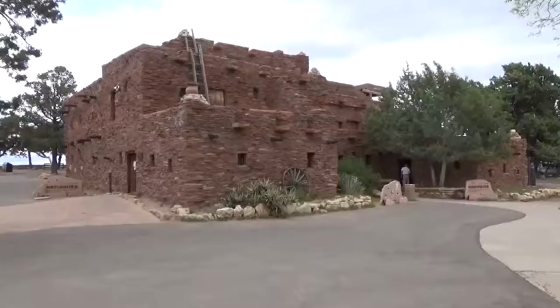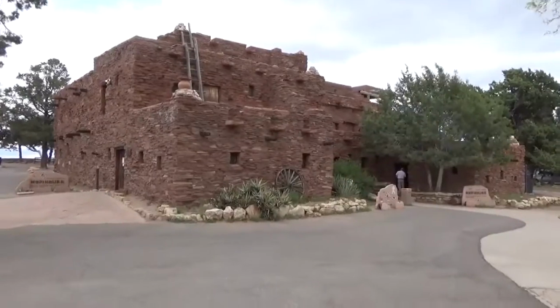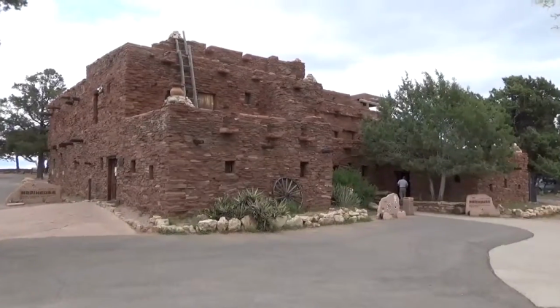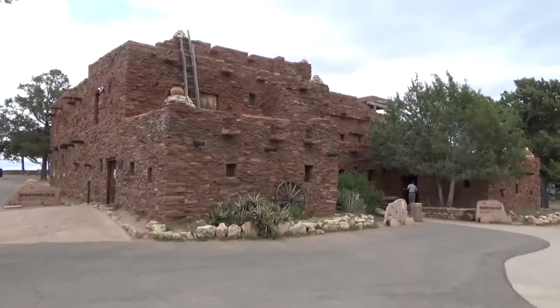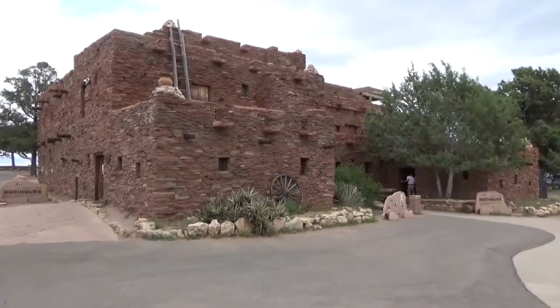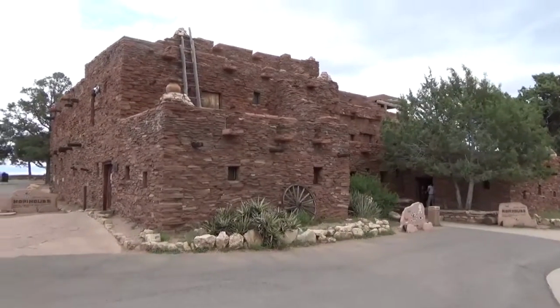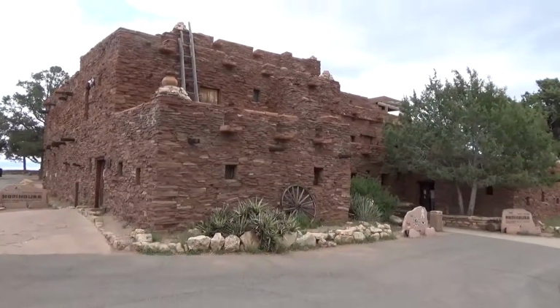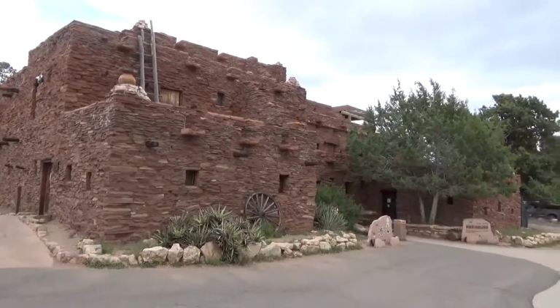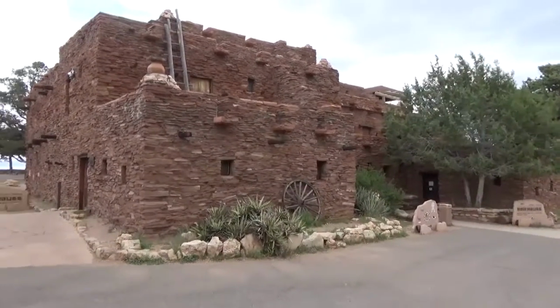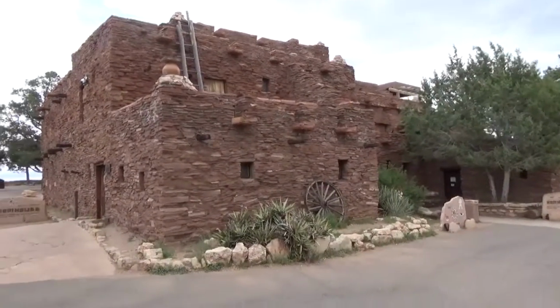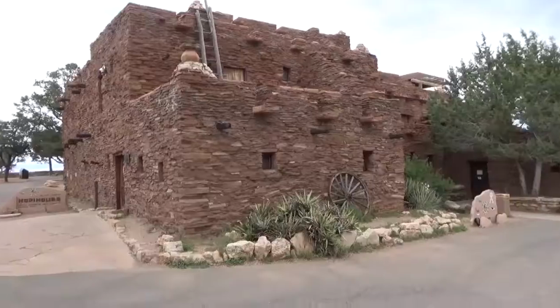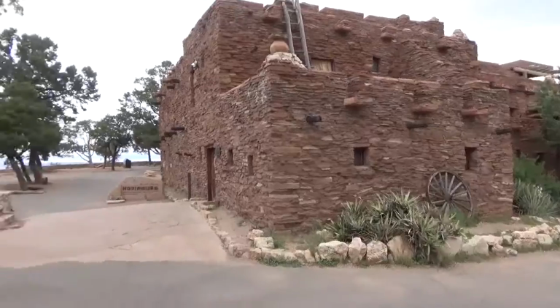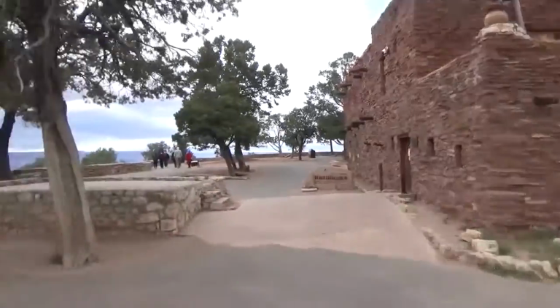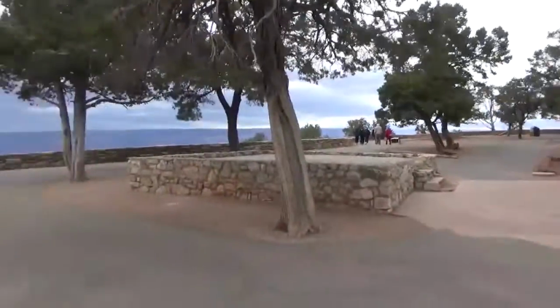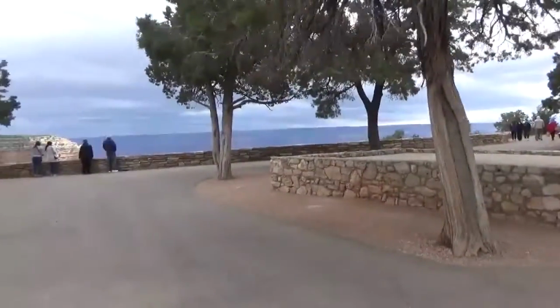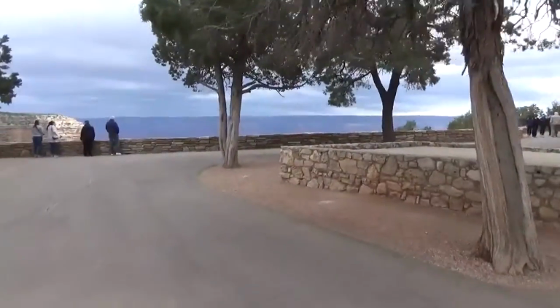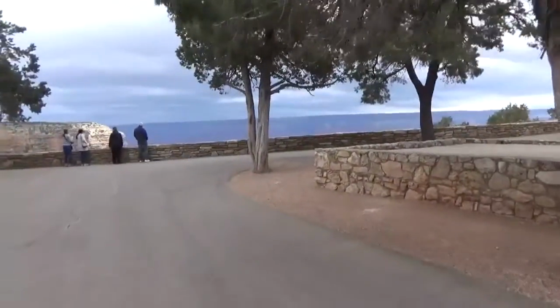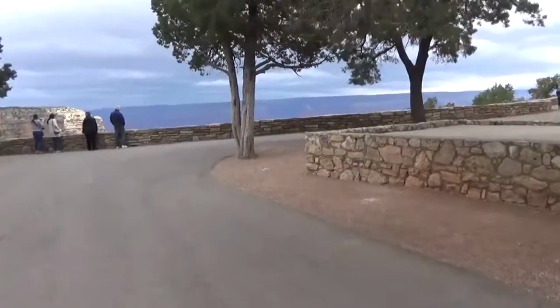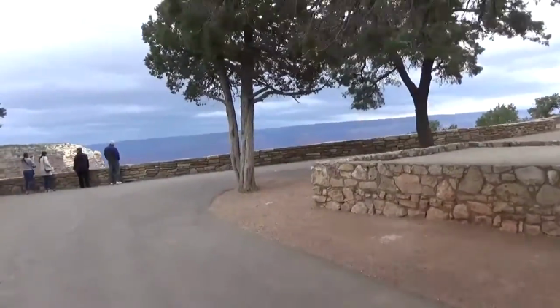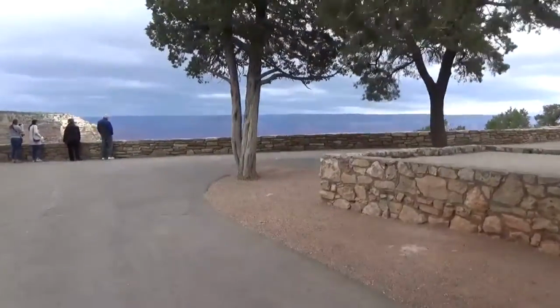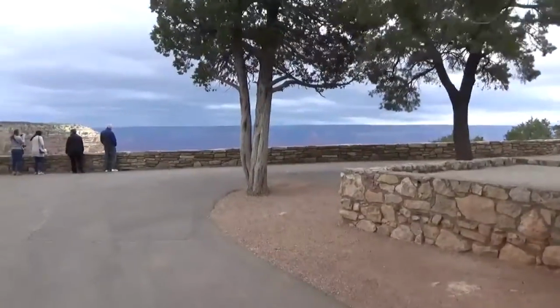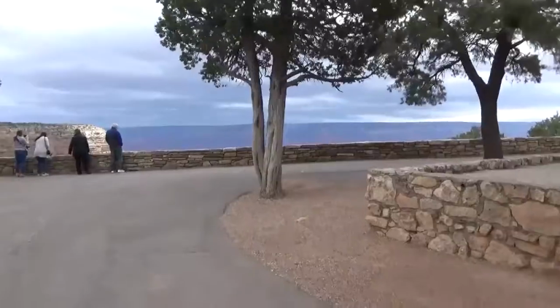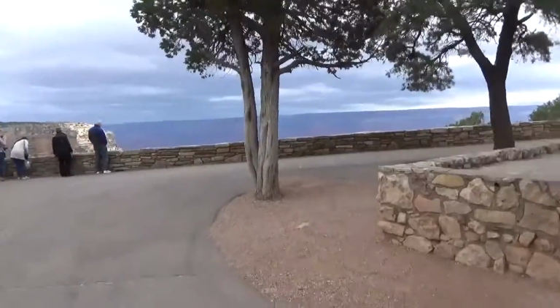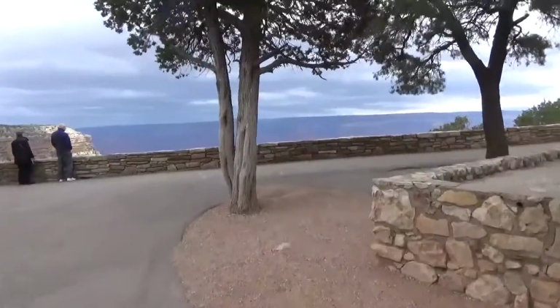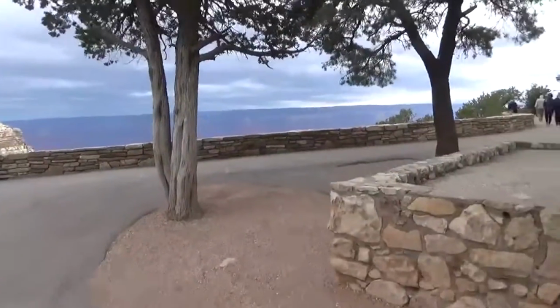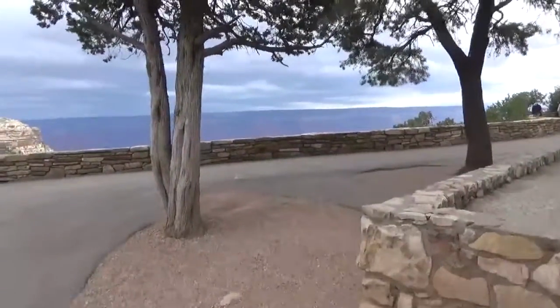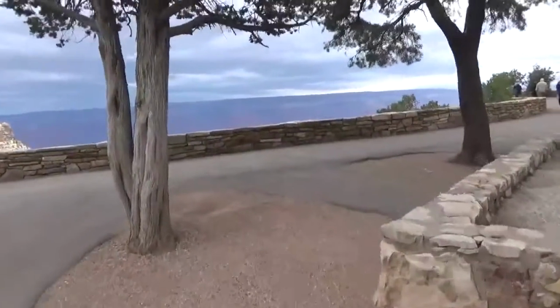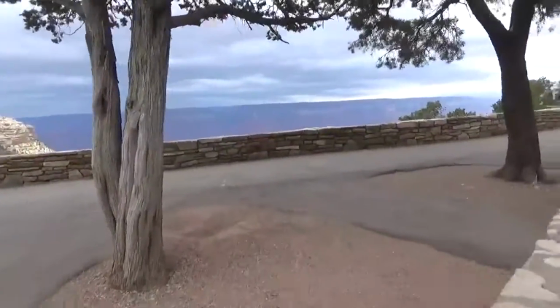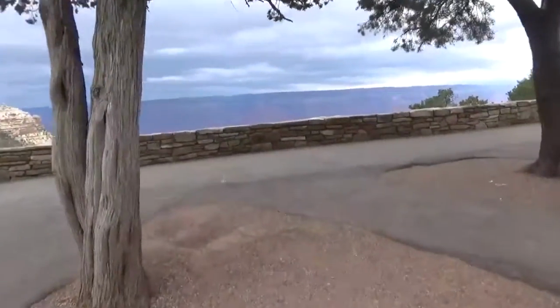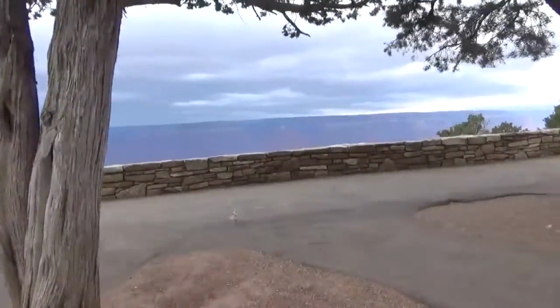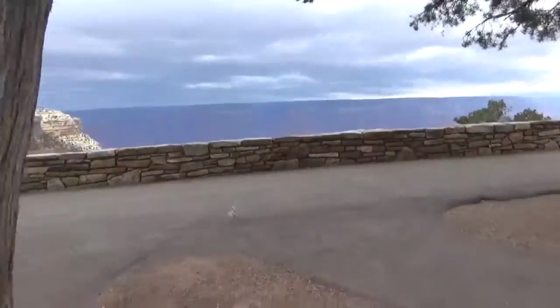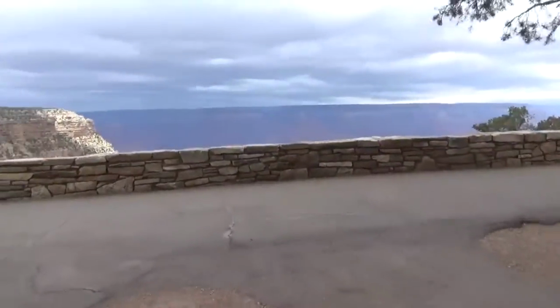We are at the Hopi House, and we are at the South Rim, because we are at Grand Canyon.